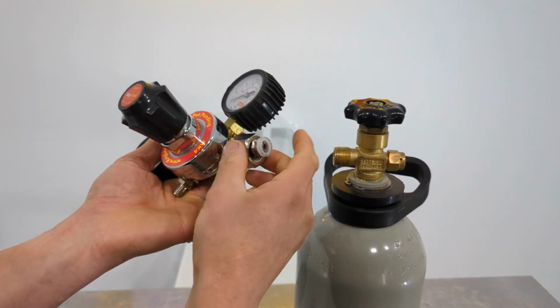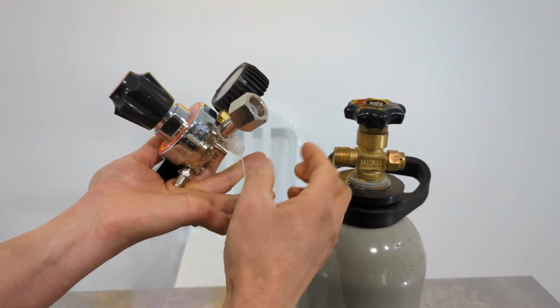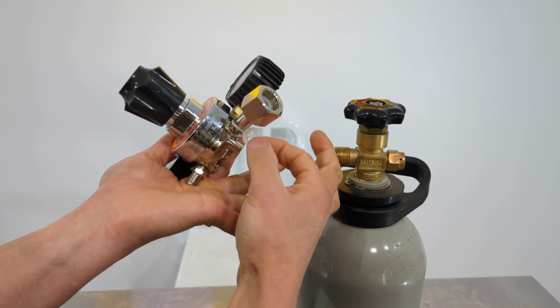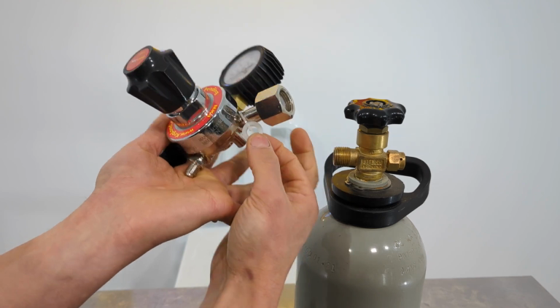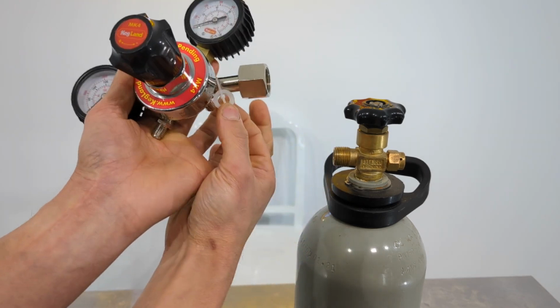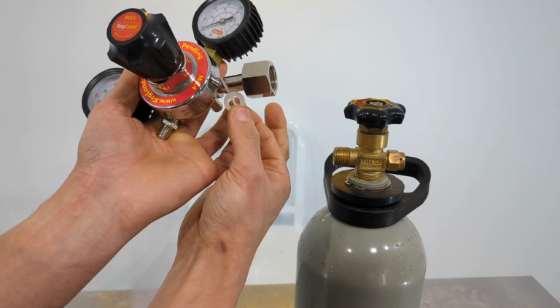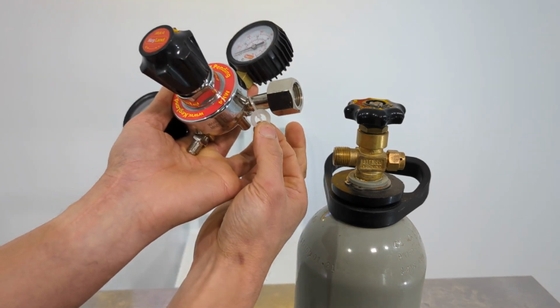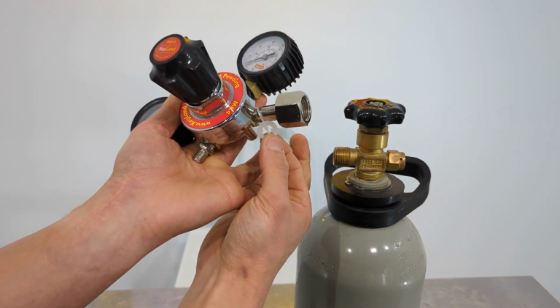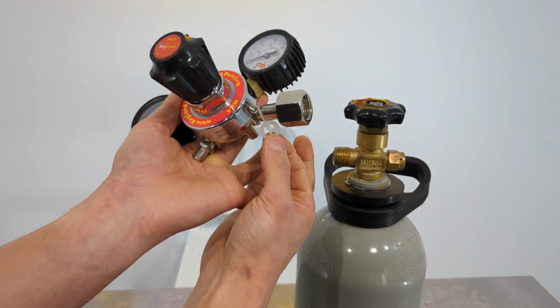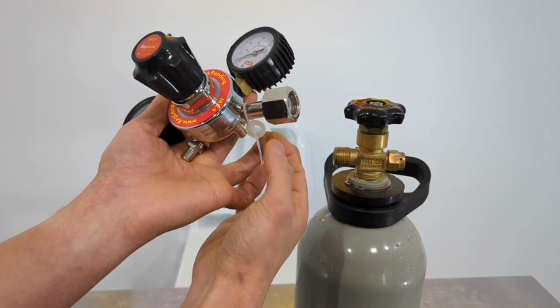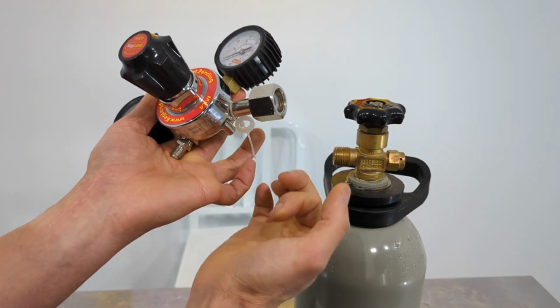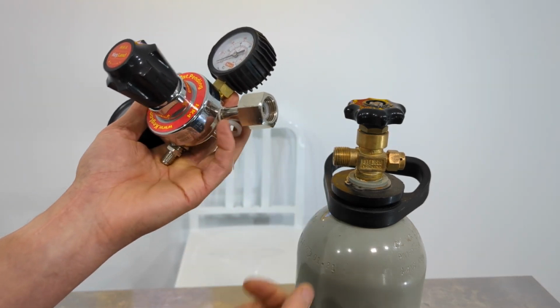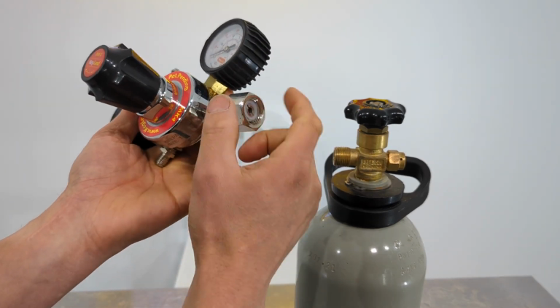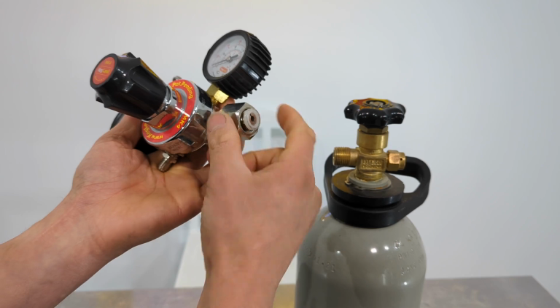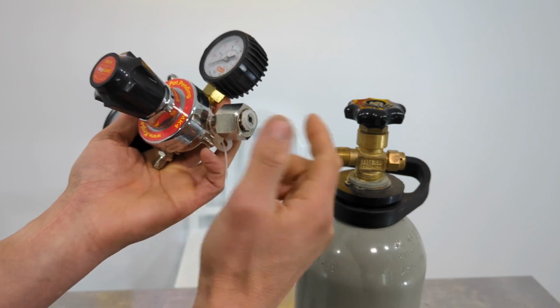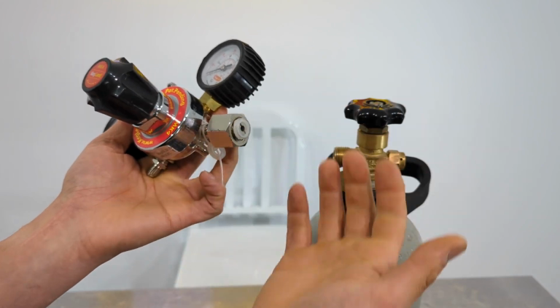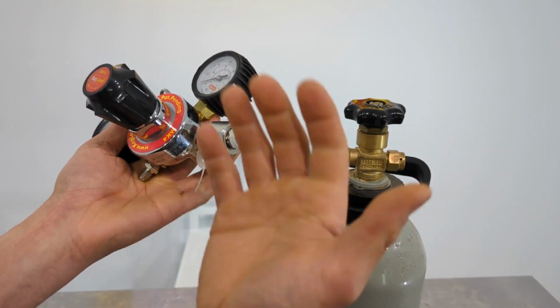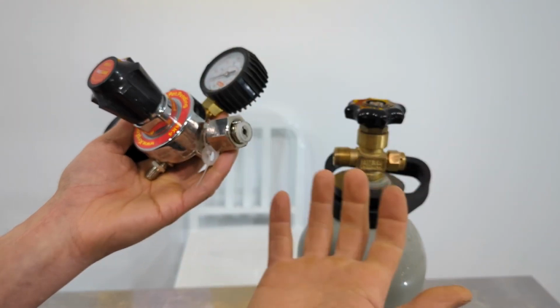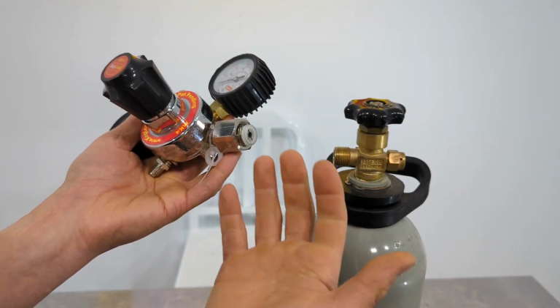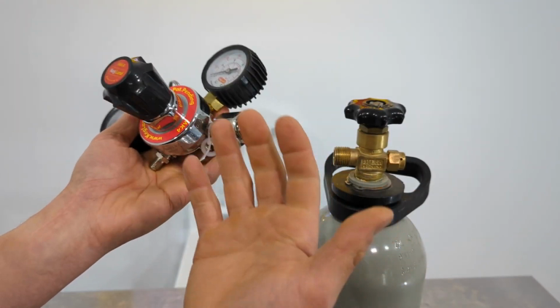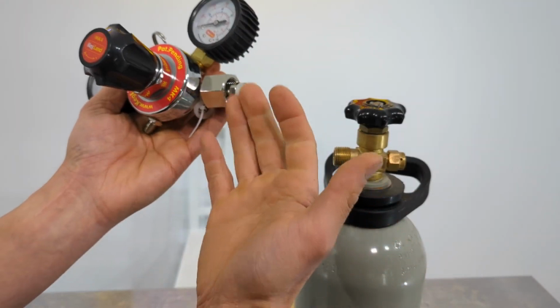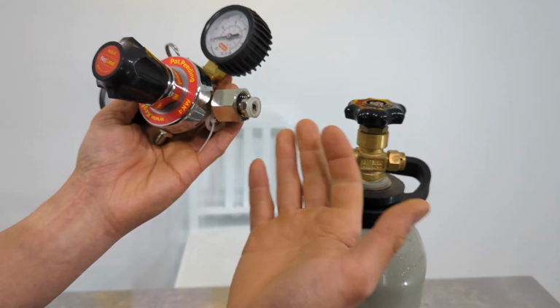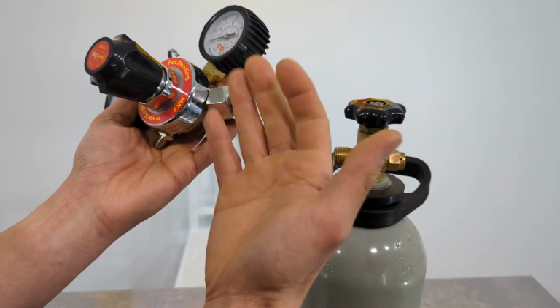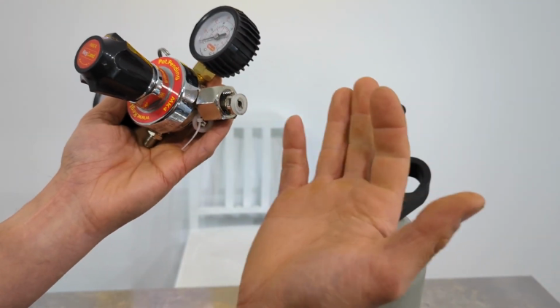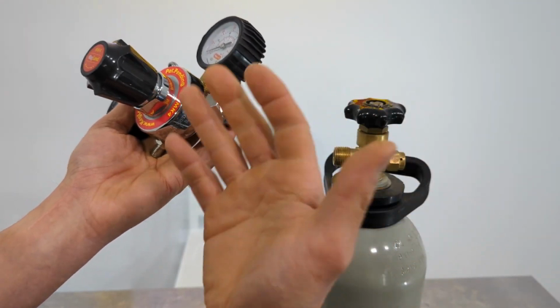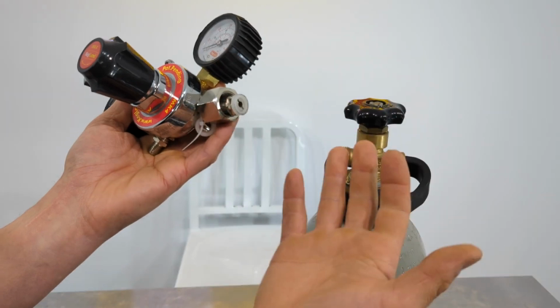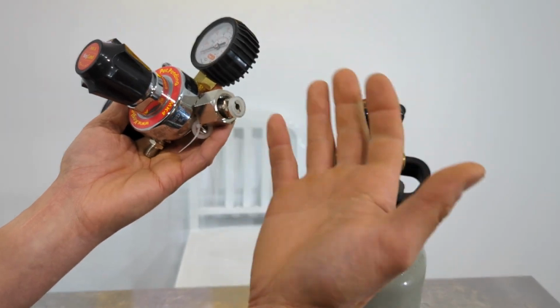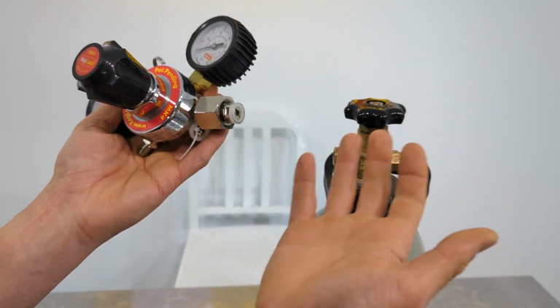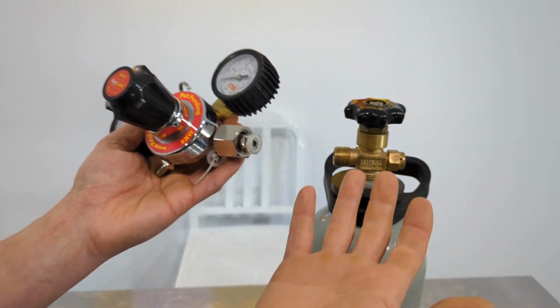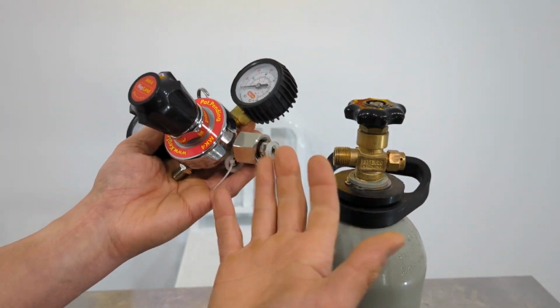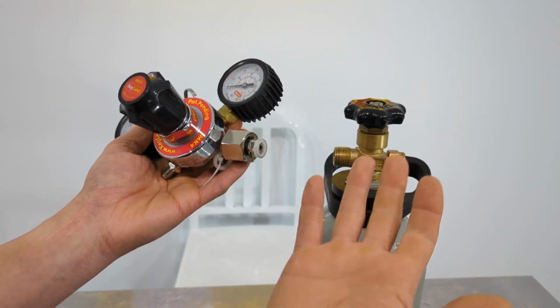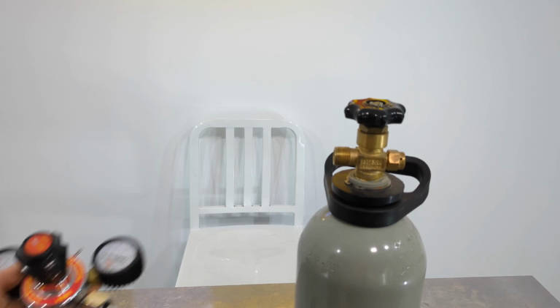We generally always shipped these with a spare washer zip-tied onto the regulator, so you've got a backup just in case. However, we really thought it was time to address this, because it's a bit annoying if you happen to be halfway through a party and don't have a spare washer.